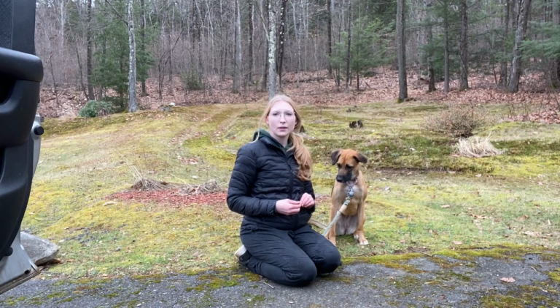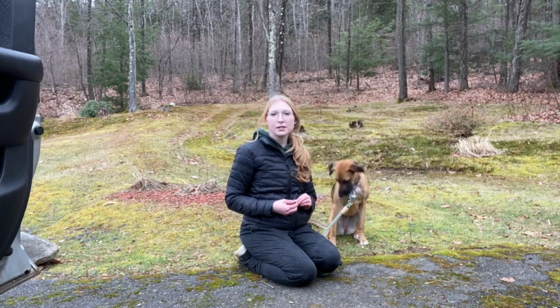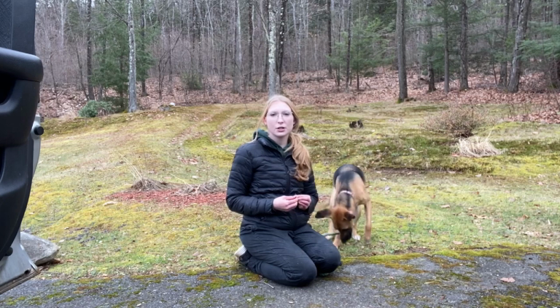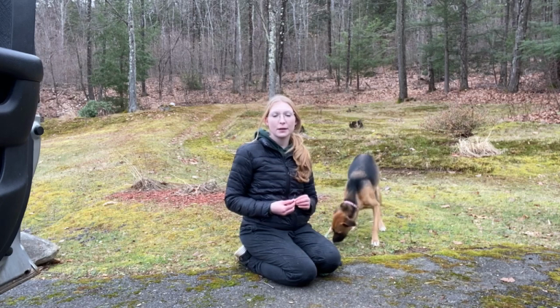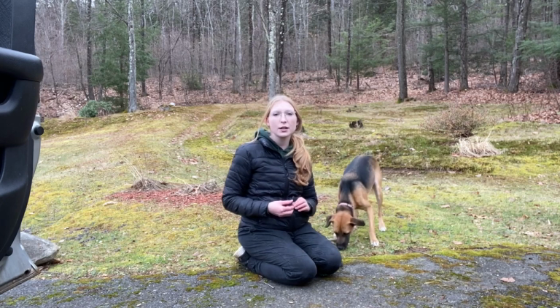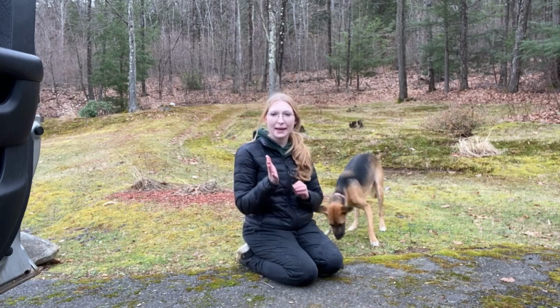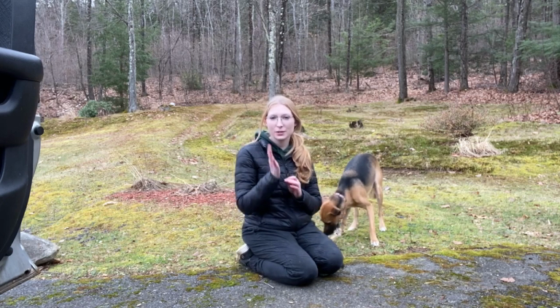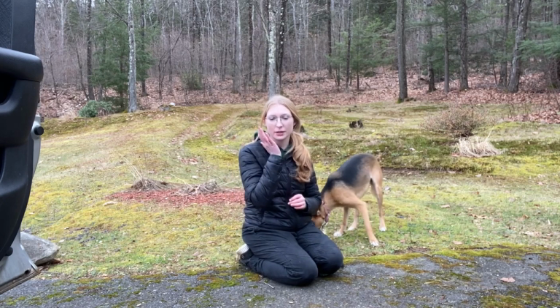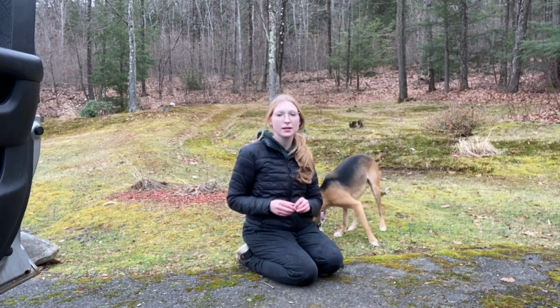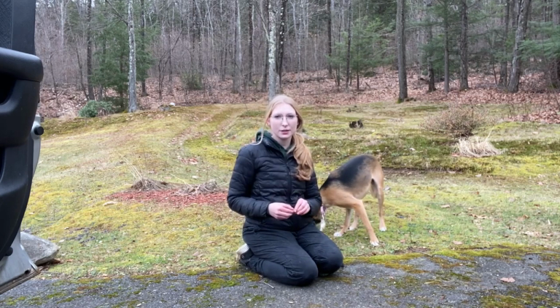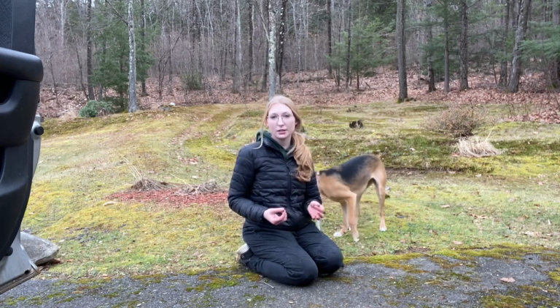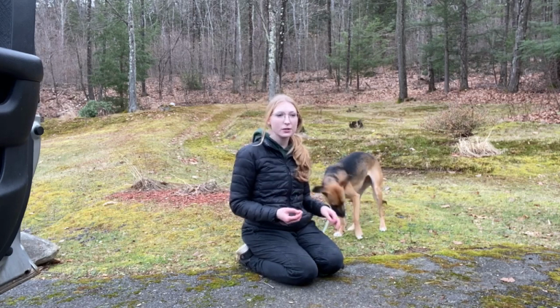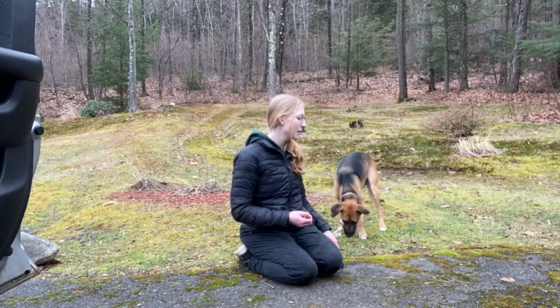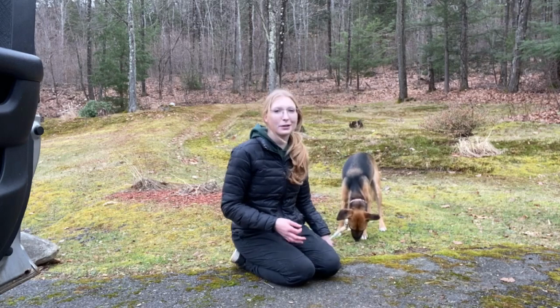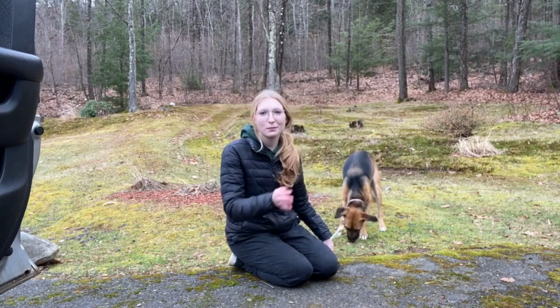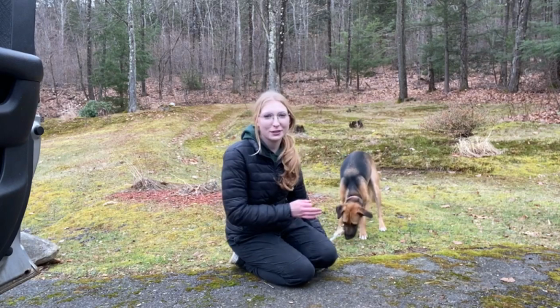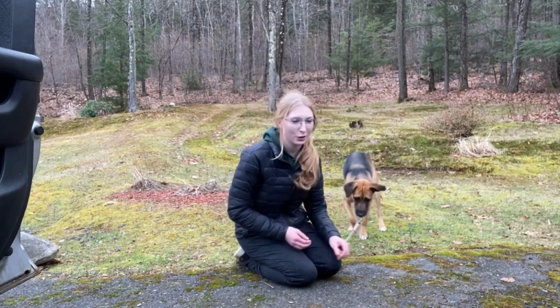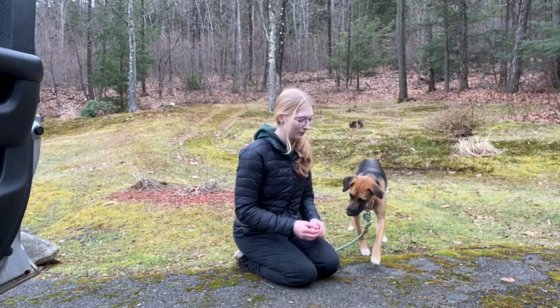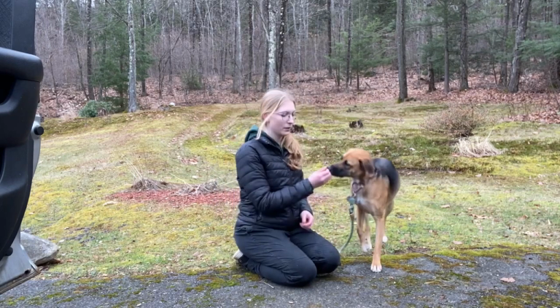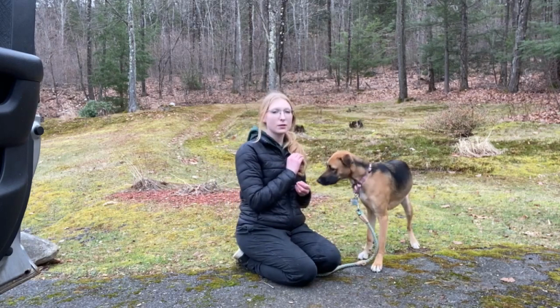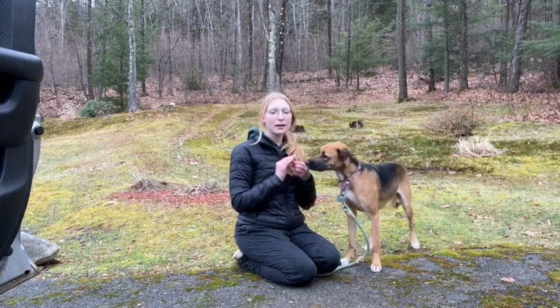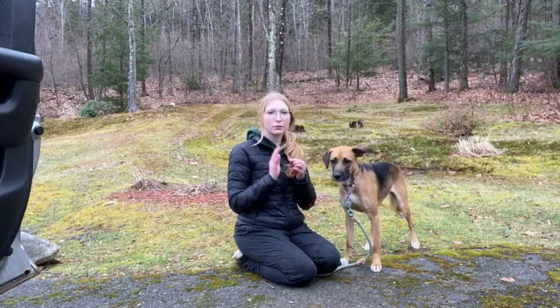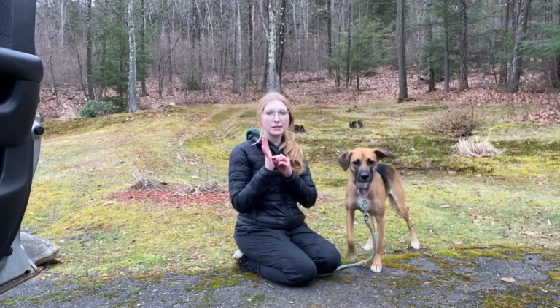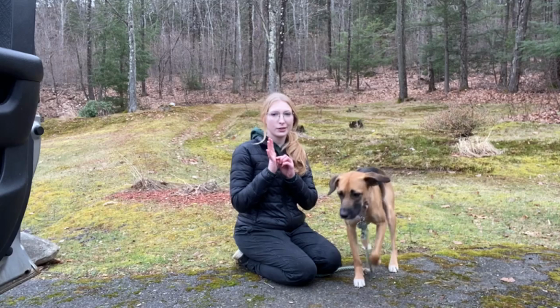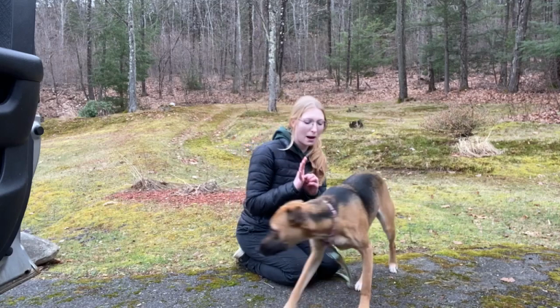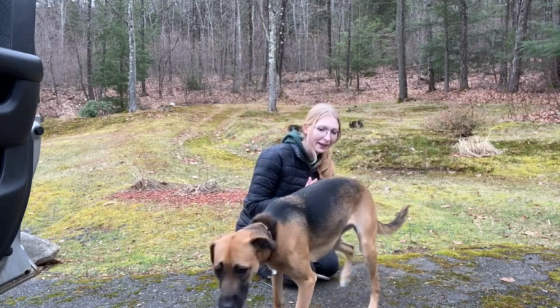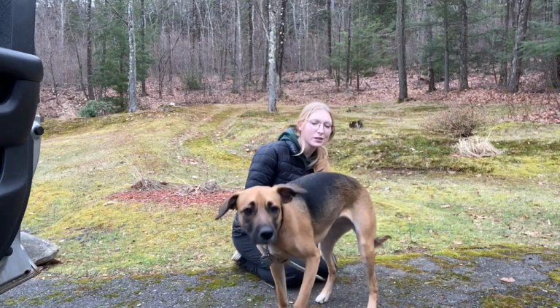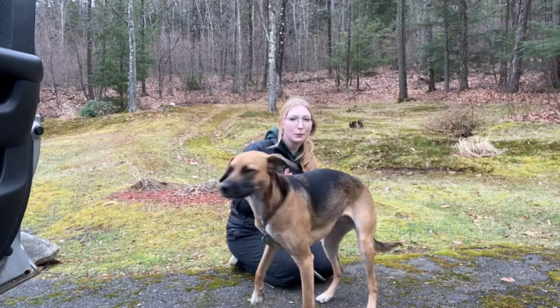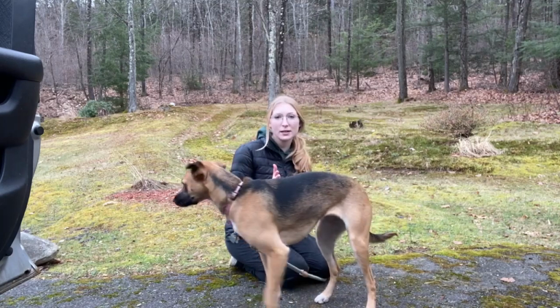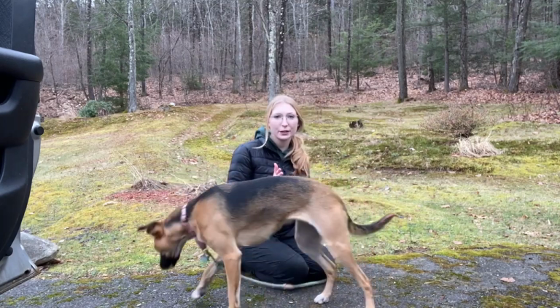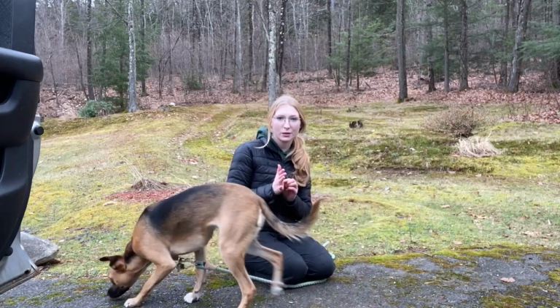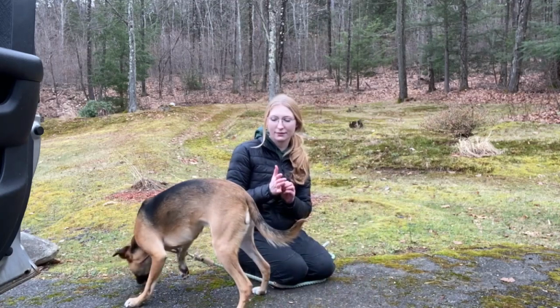I'm going to start teaching Harper to touch my hand with her nose. This is a really great targeting tool to get your dog to move in the direction you want them to. To start, I'm going to rub a smelly treat on the palm of my hand so that Harper will want to bring her nose close to sniff it.